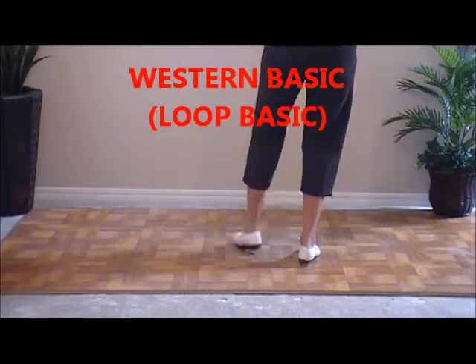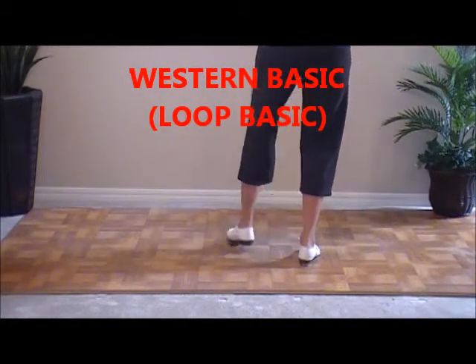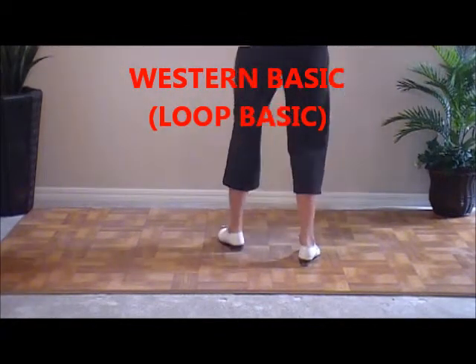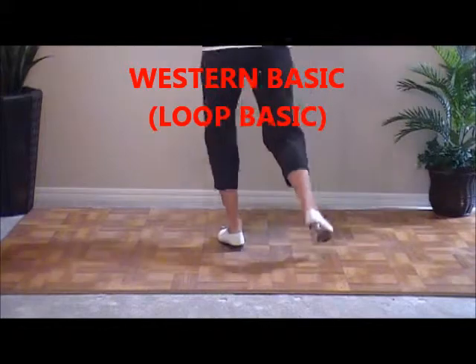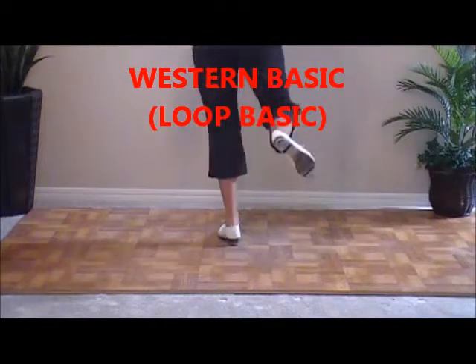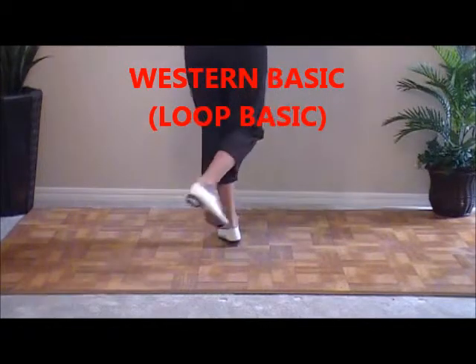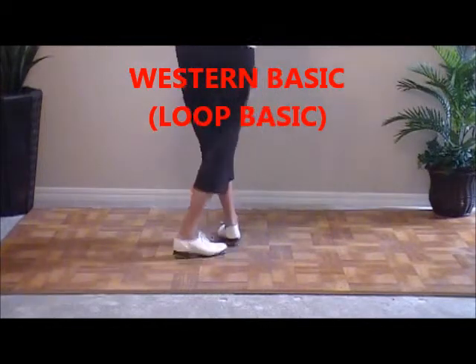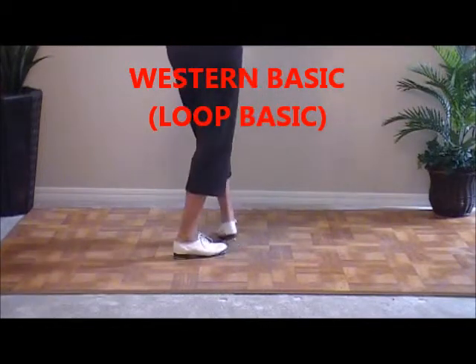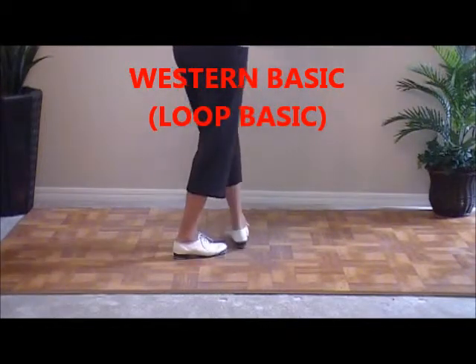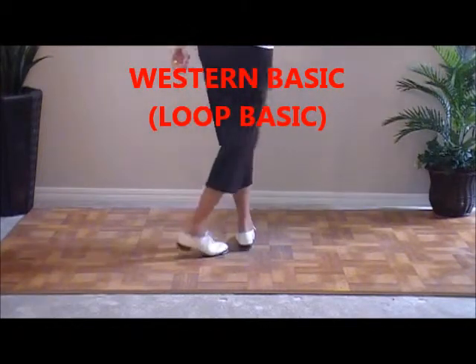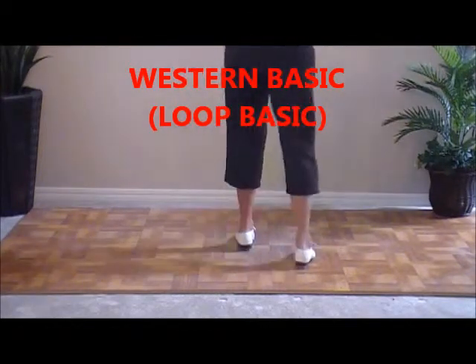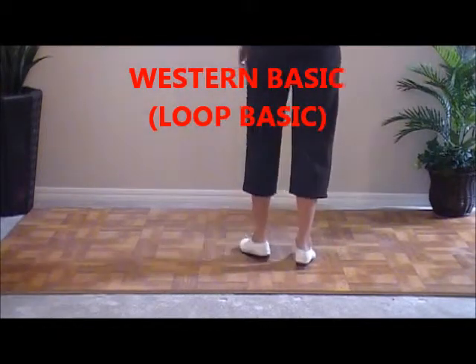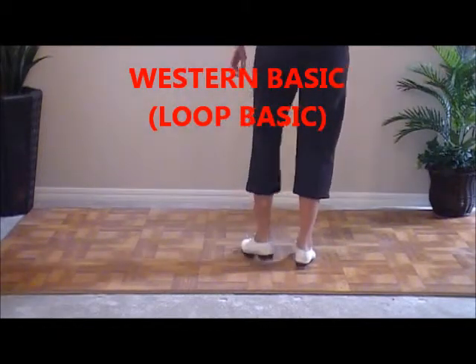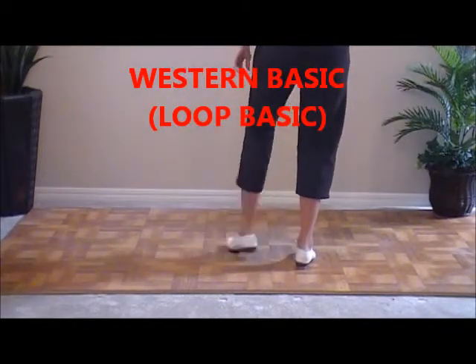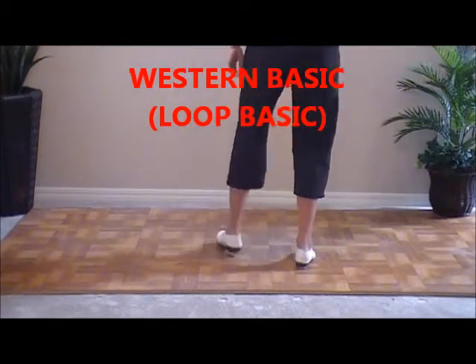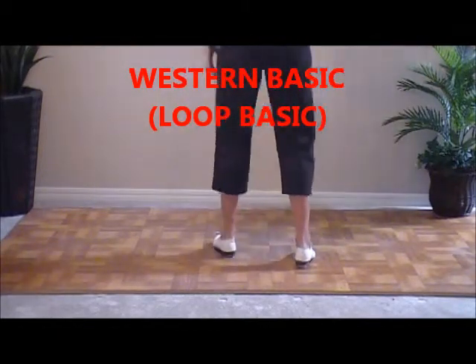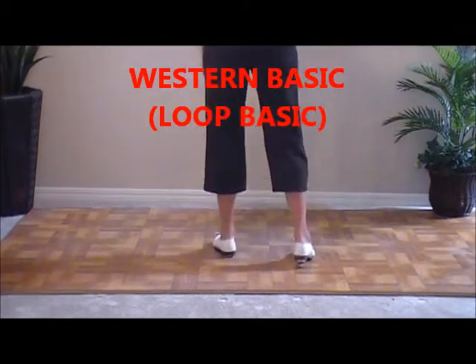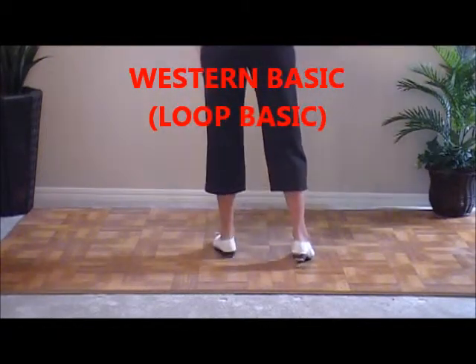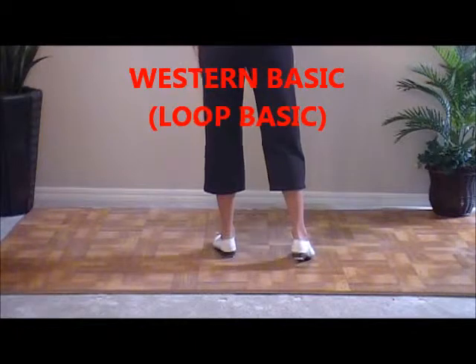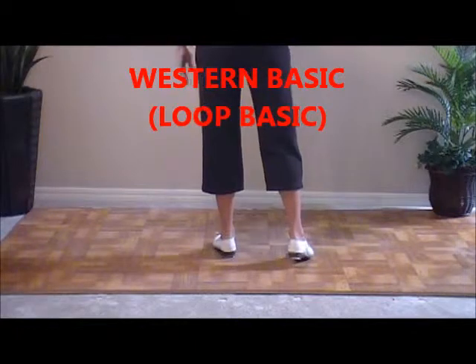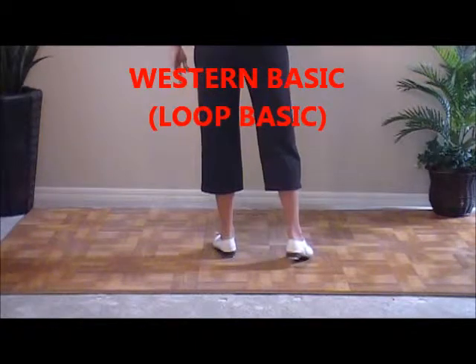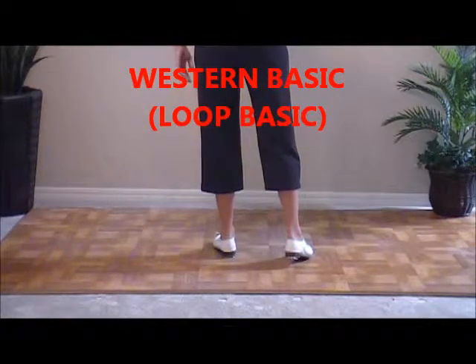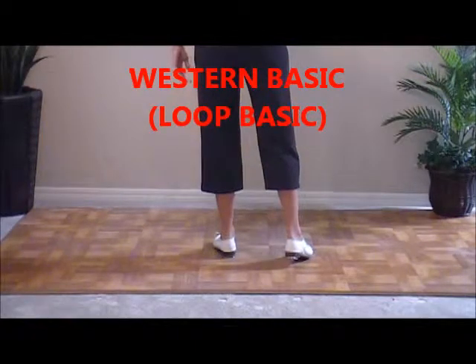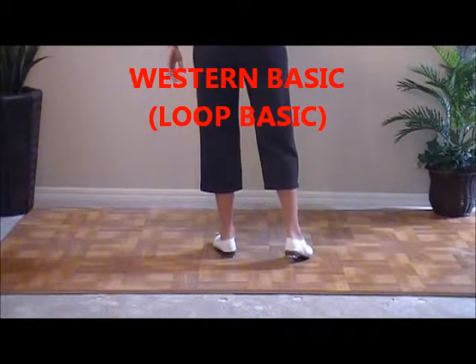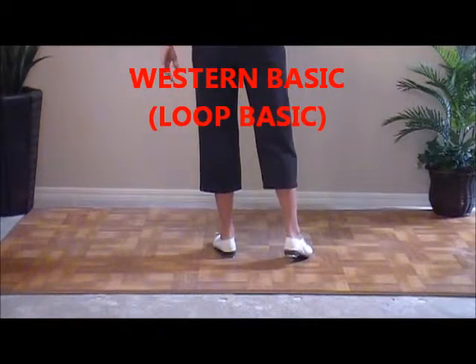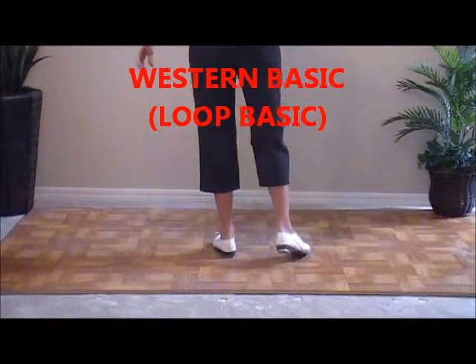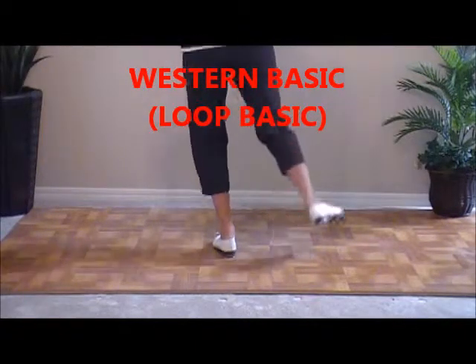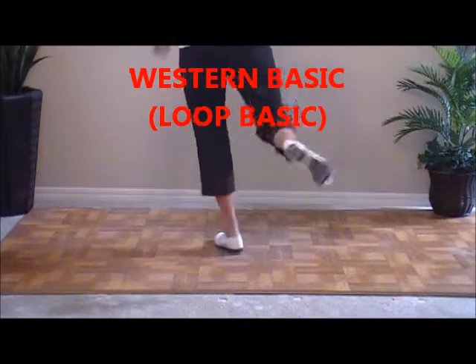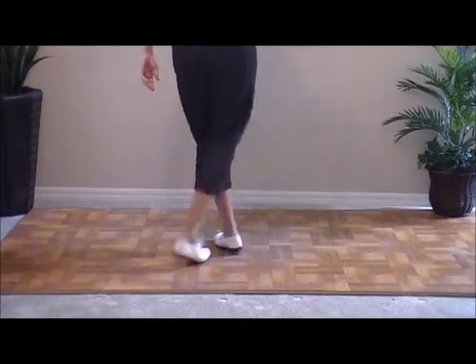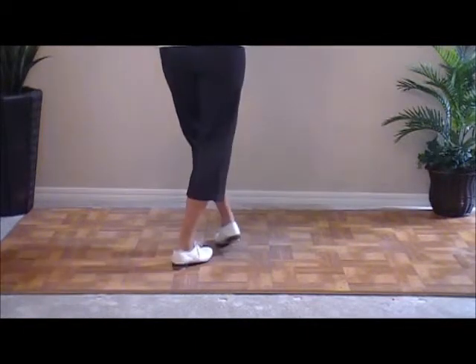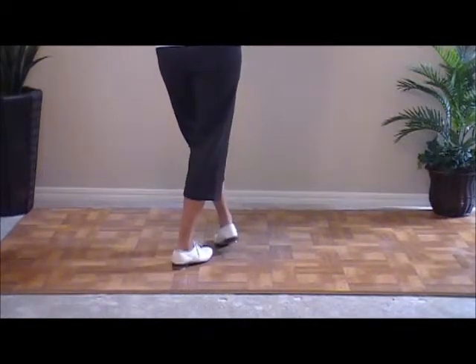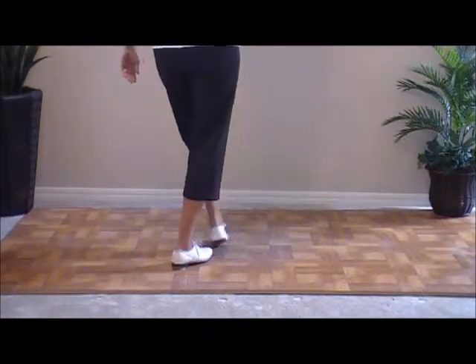Double step, loop, step. Again, double step. I'm going to slide forward on my left as I pick up my right and loop it behind. Loop step and a basic.